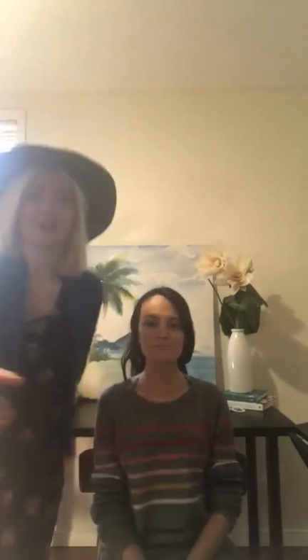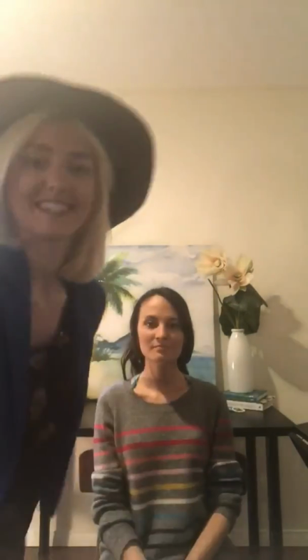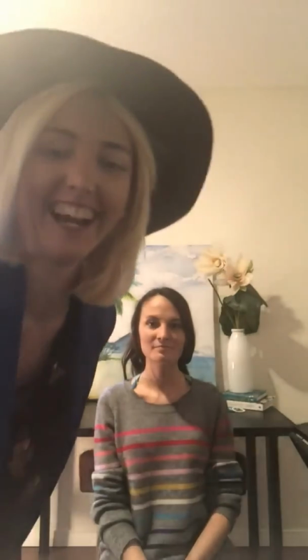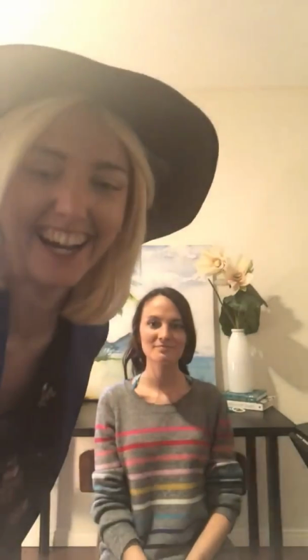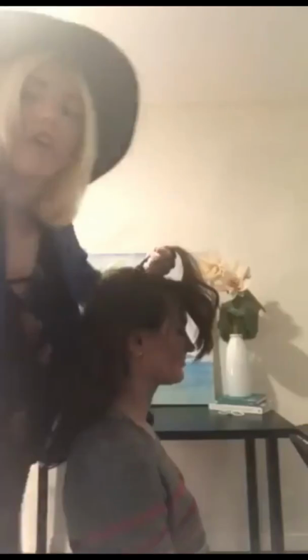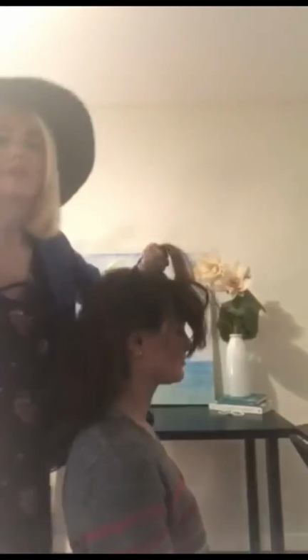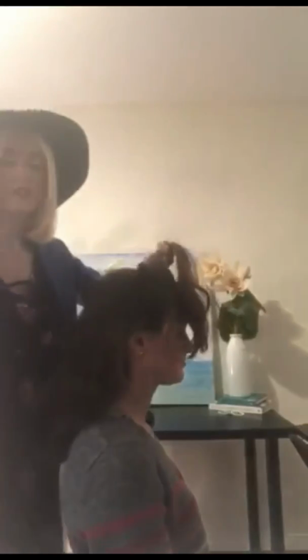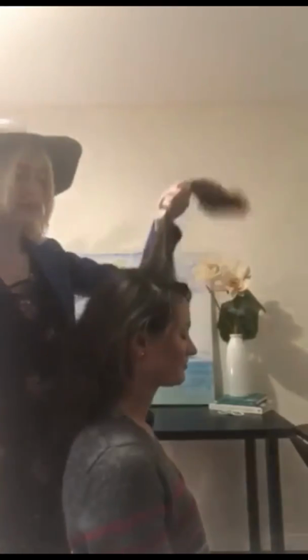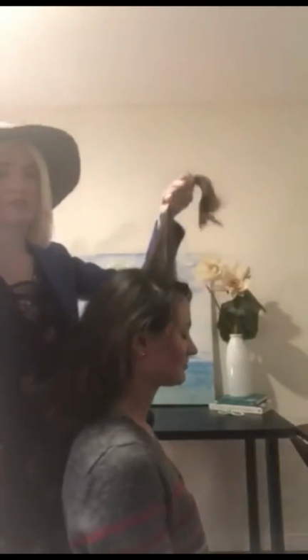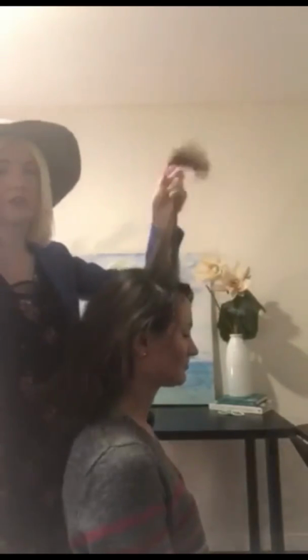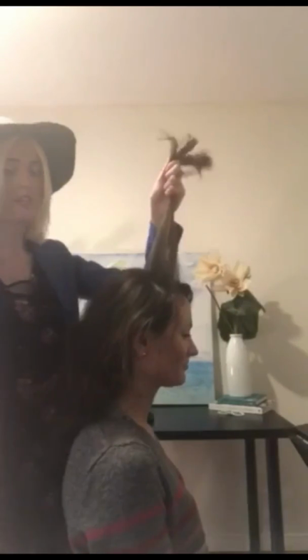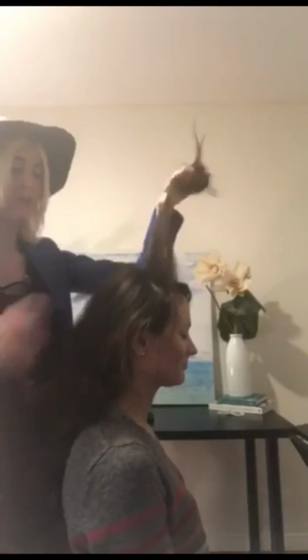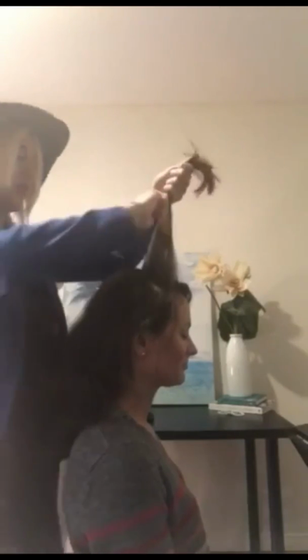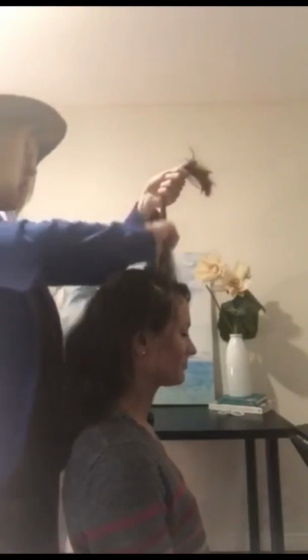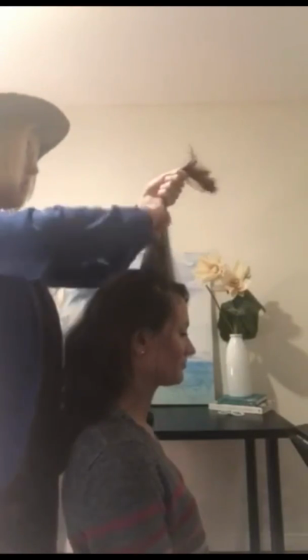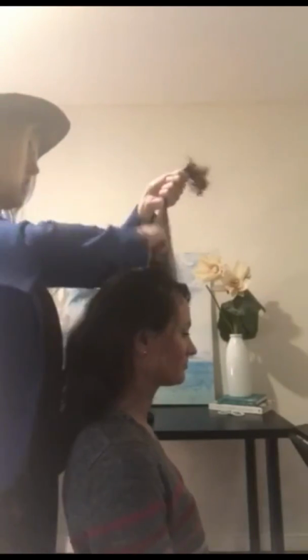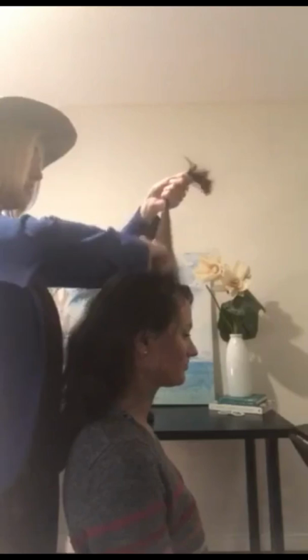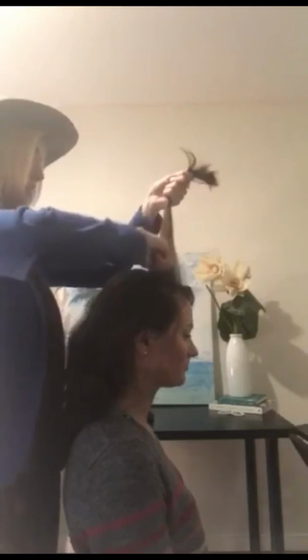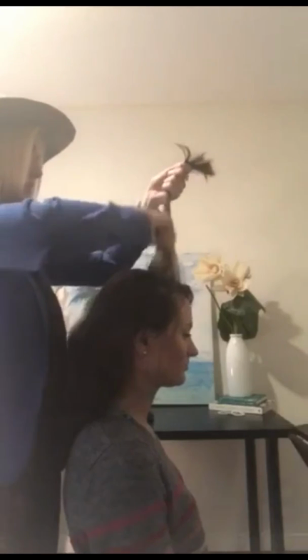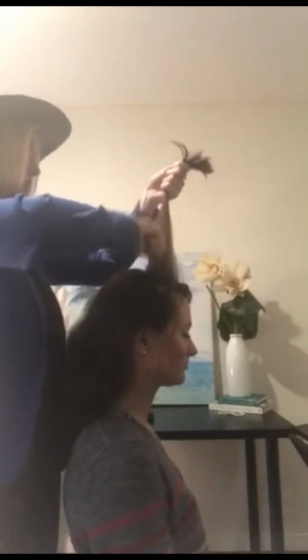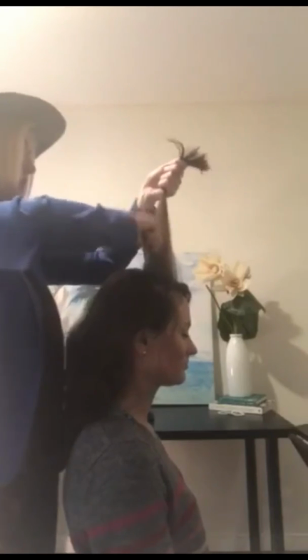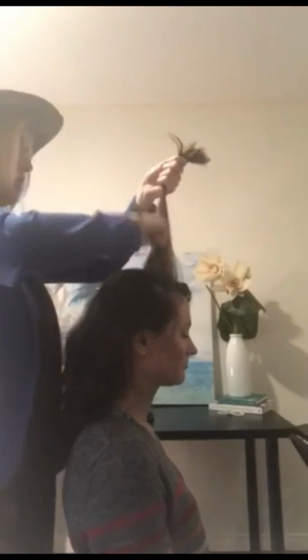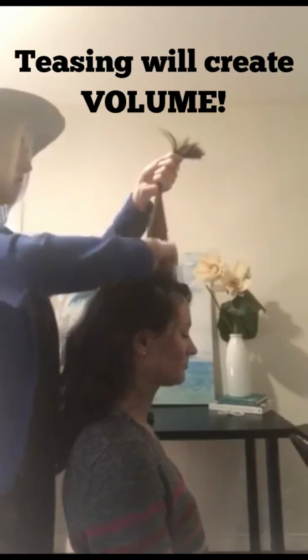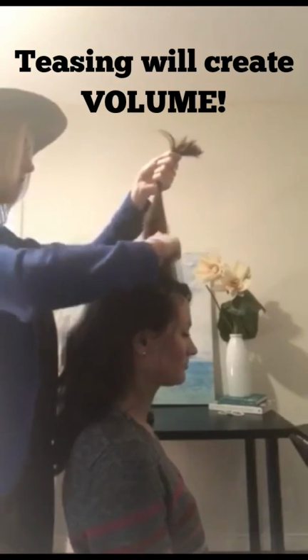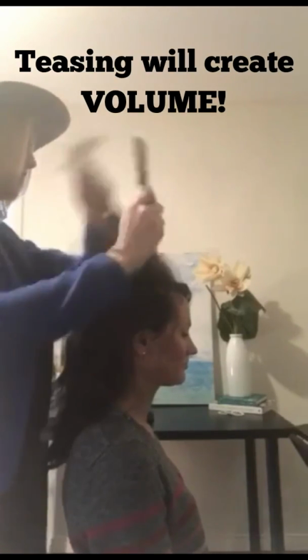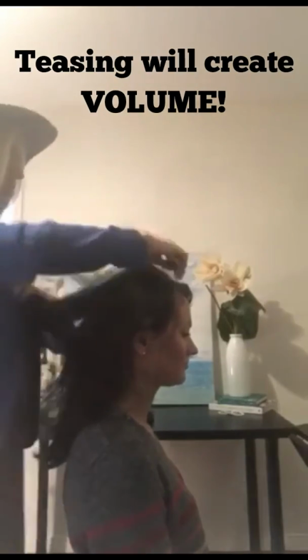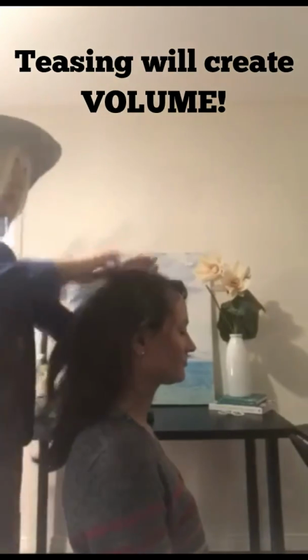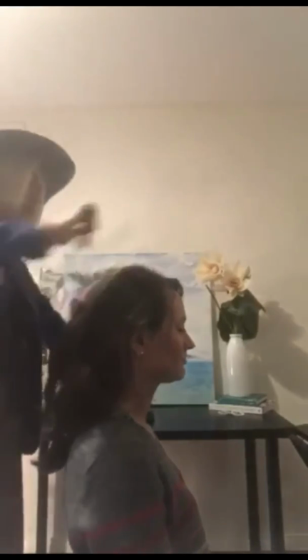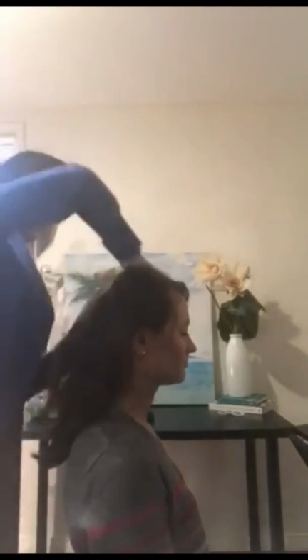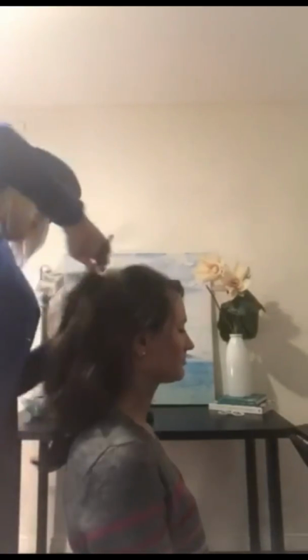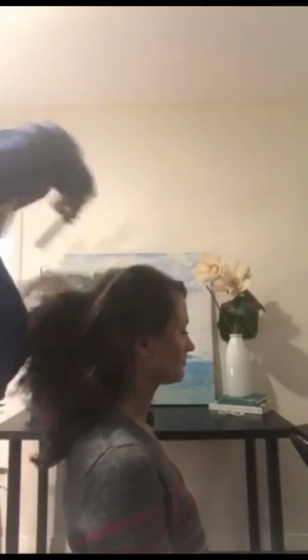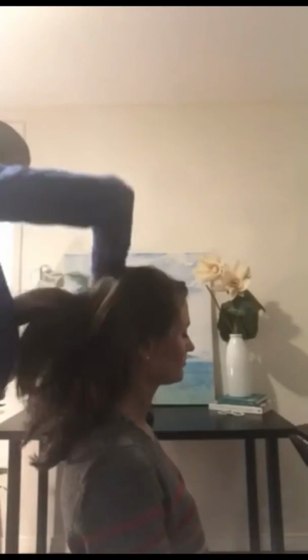Before I start — for this updo you're gonna want to take the top of her hair and tease it, just to create more volume. Then comb back.